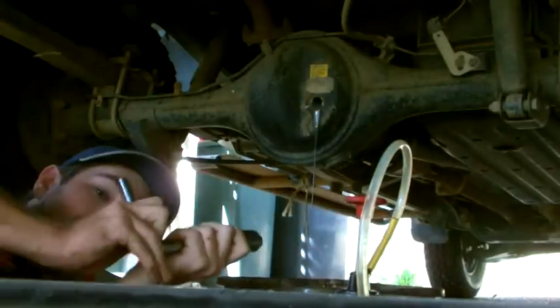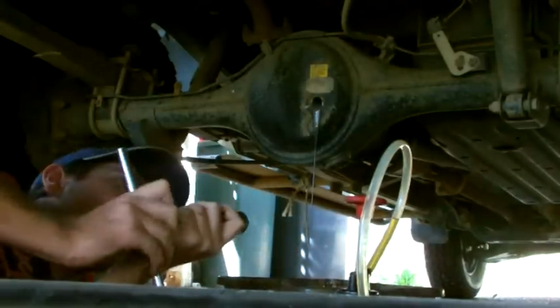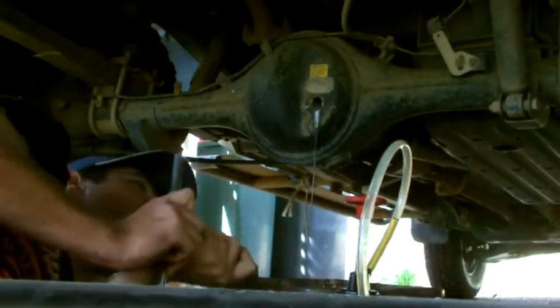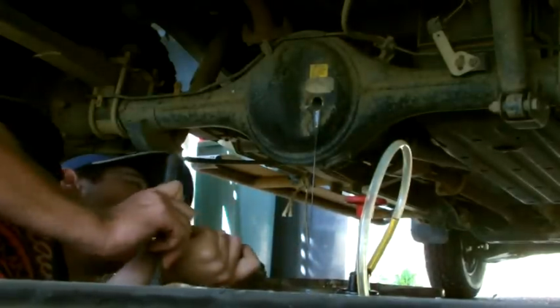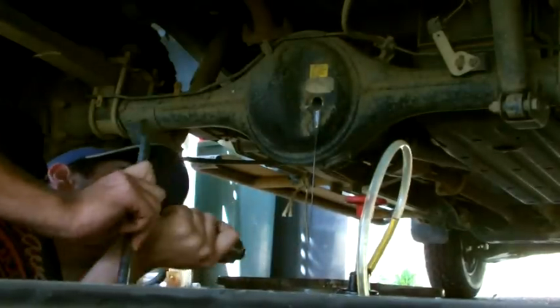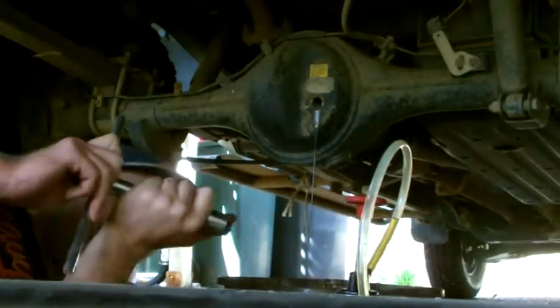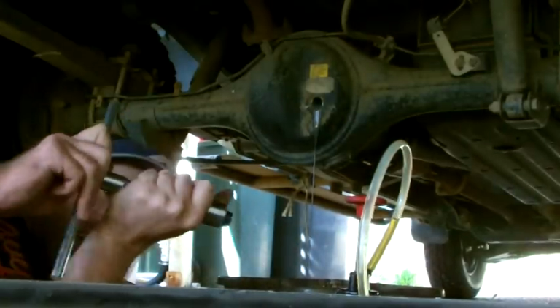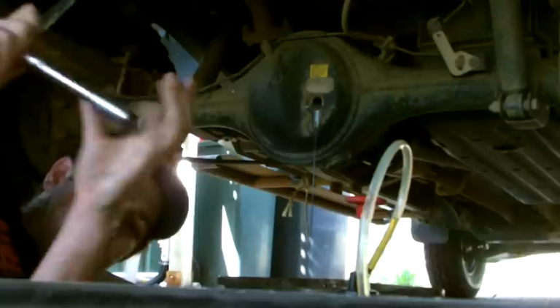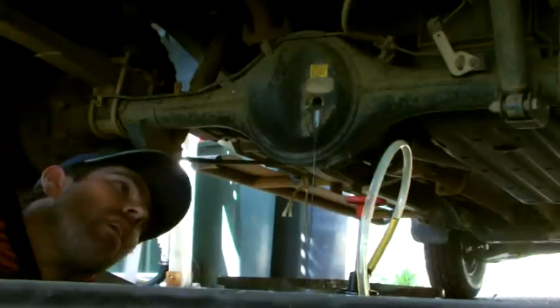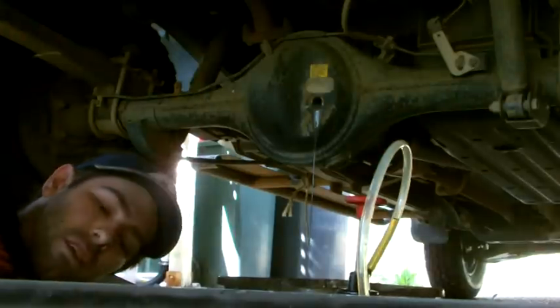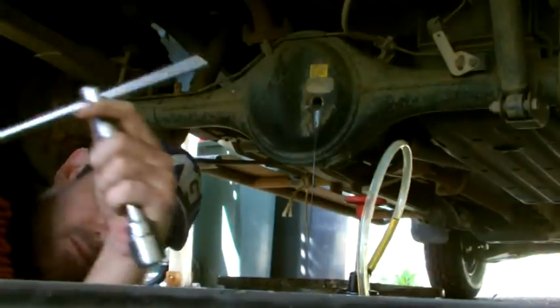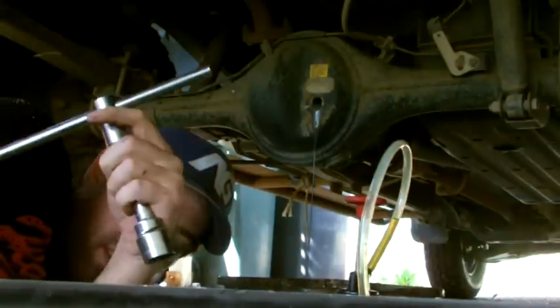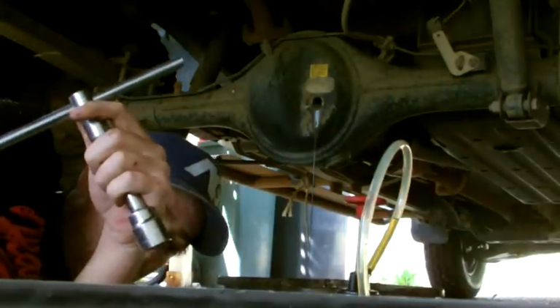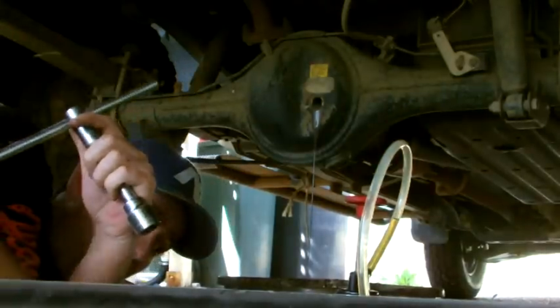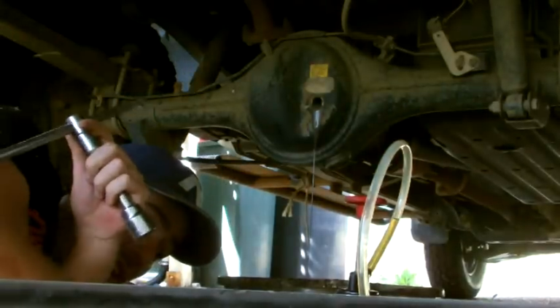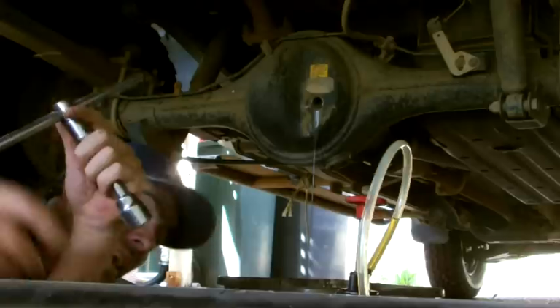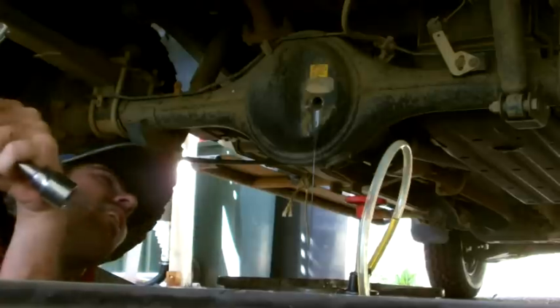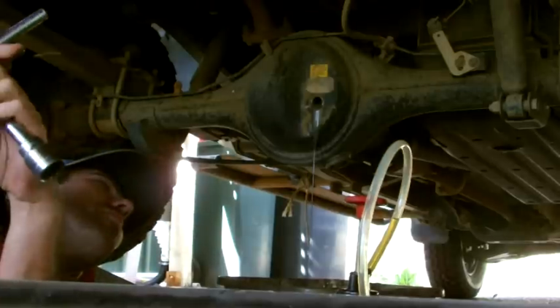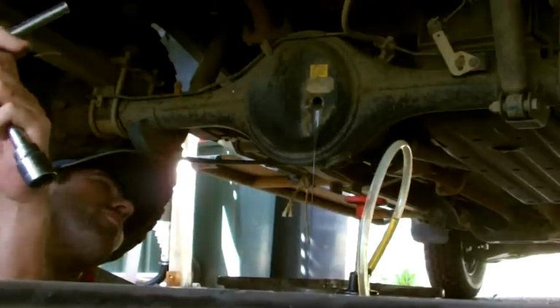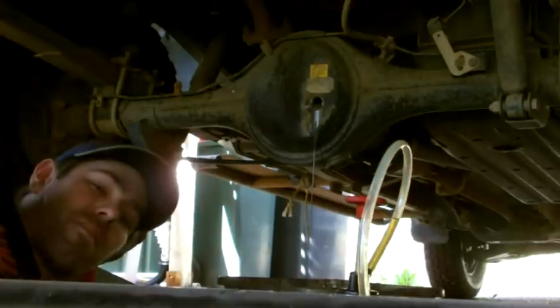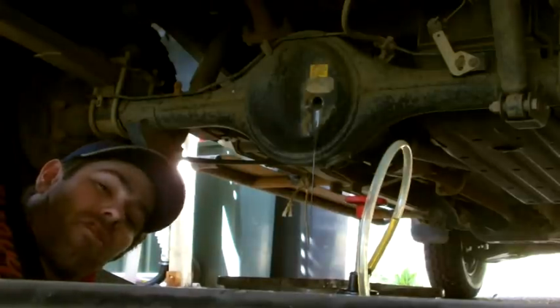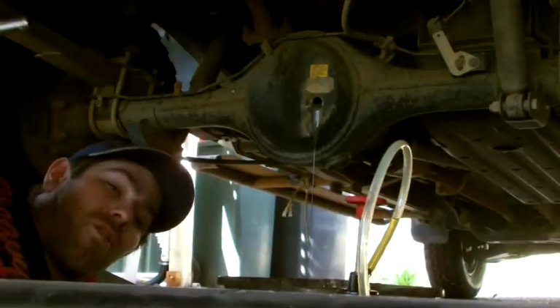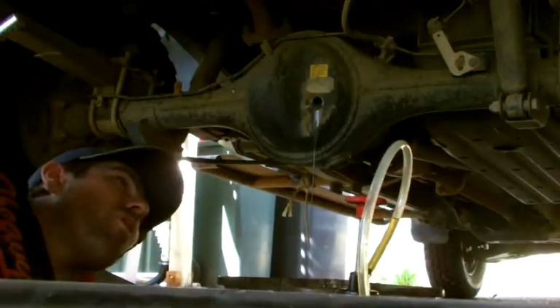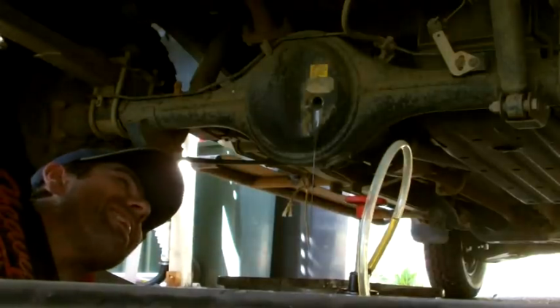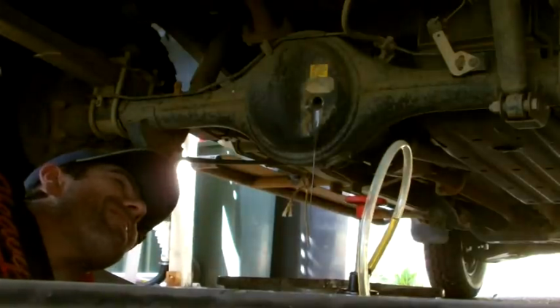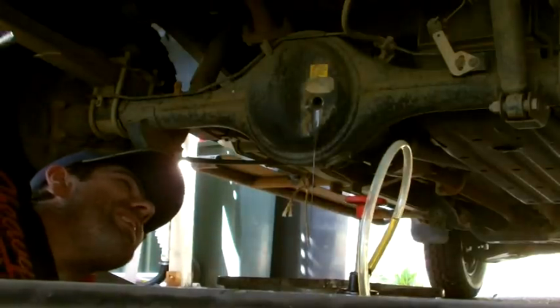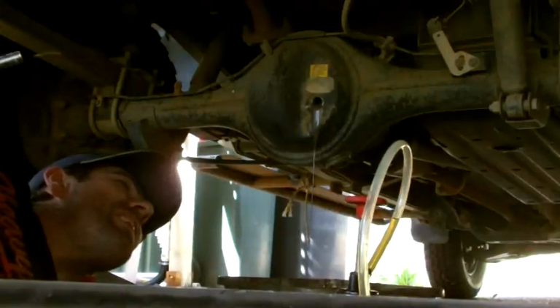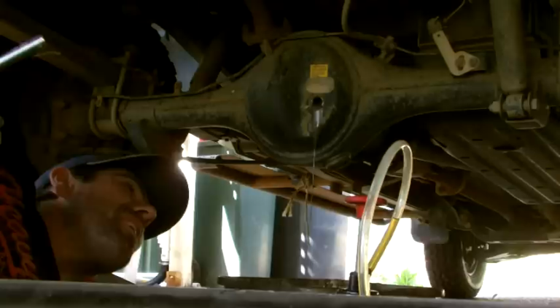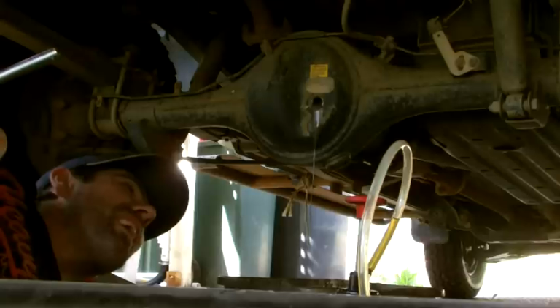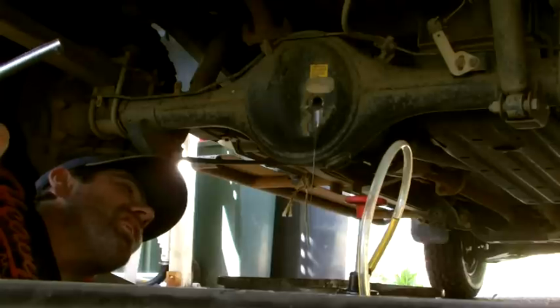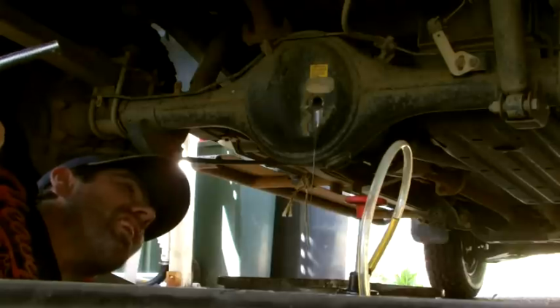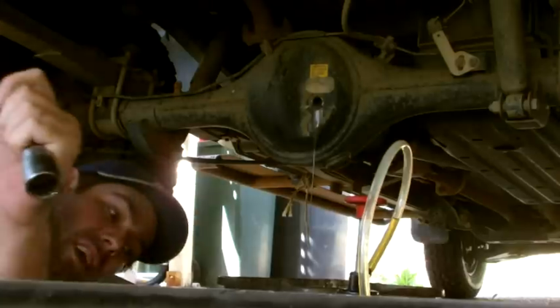Now look at the state of that oil coming out of there. Judging by the sound the diff was making, I'm pretty confident it hasn't been changed in a while. You can tell by the look of that stuff that yeah, it hasn't.